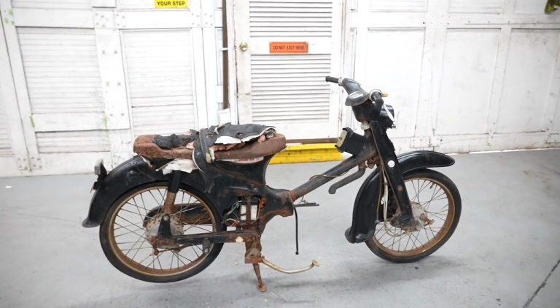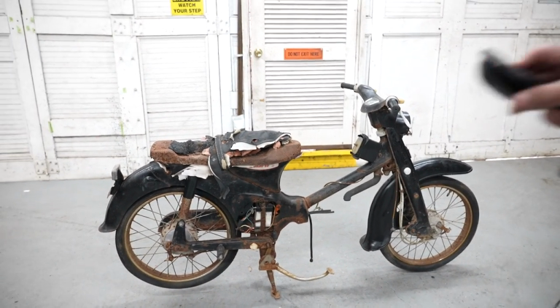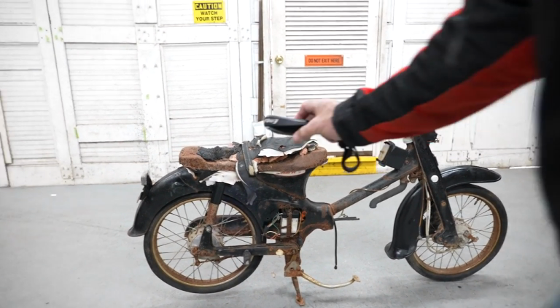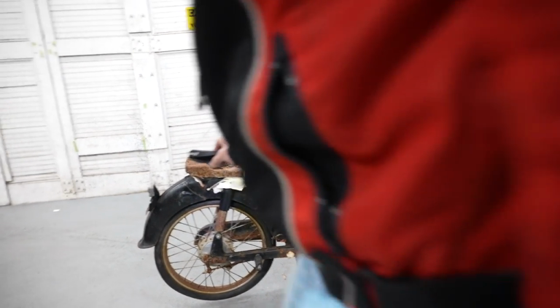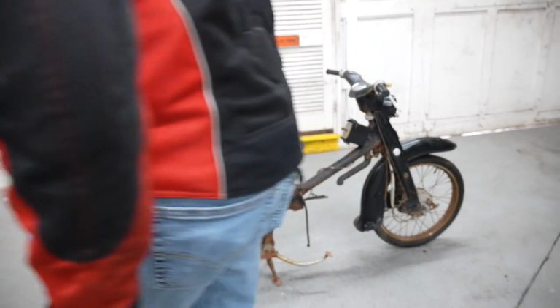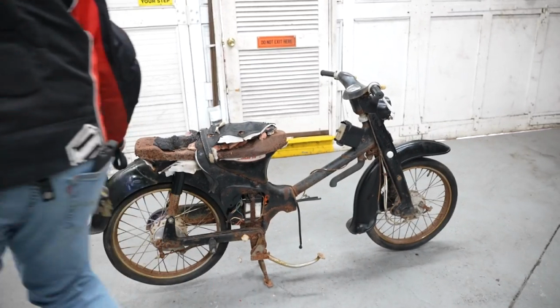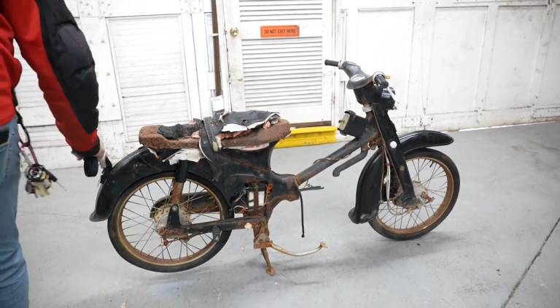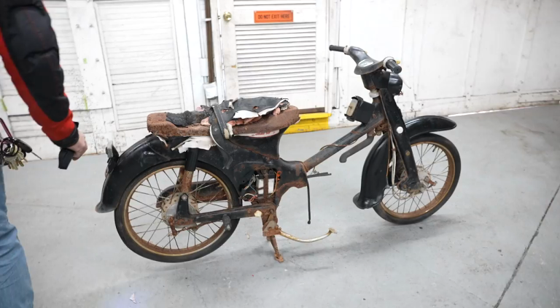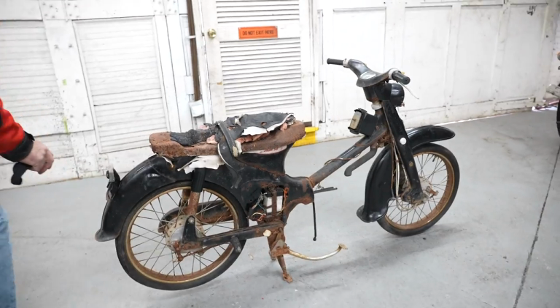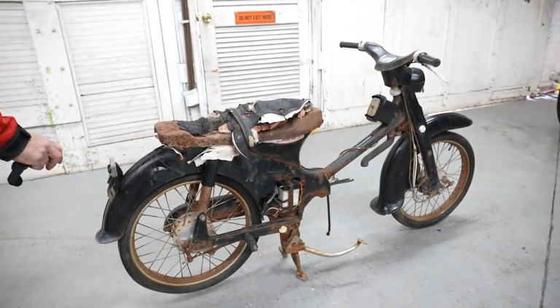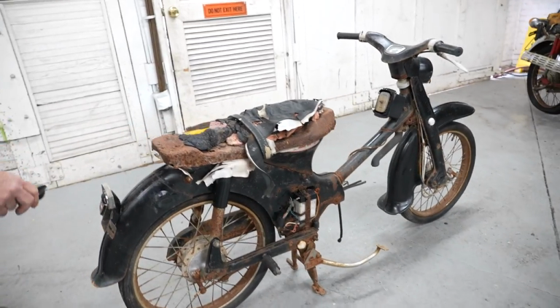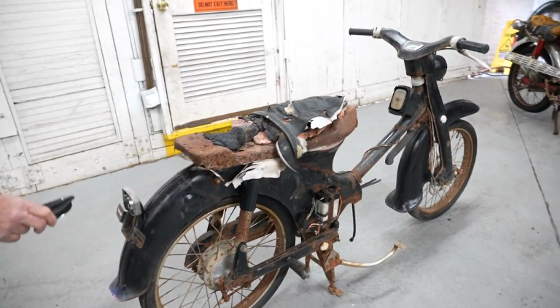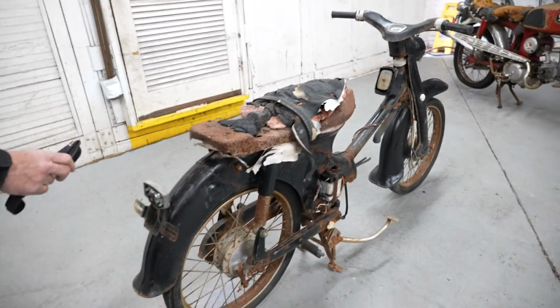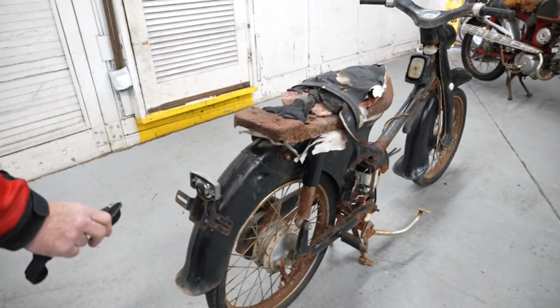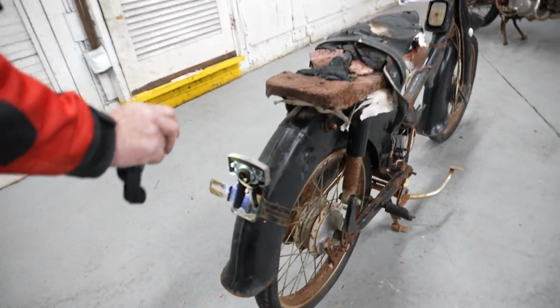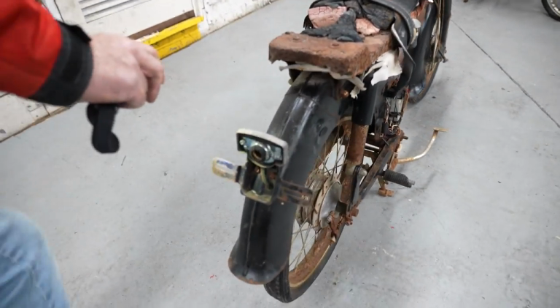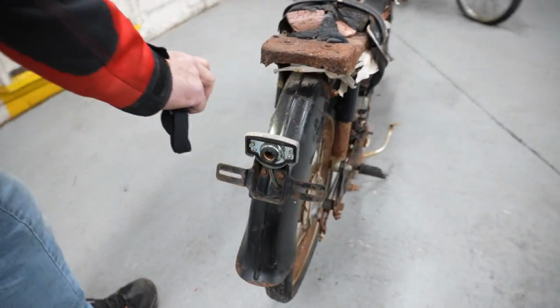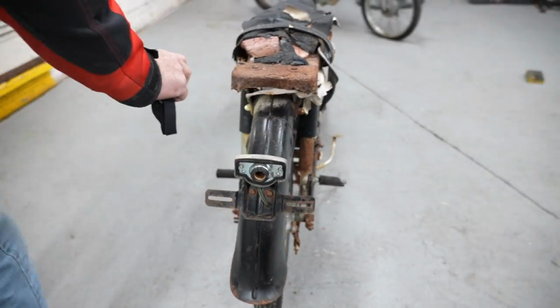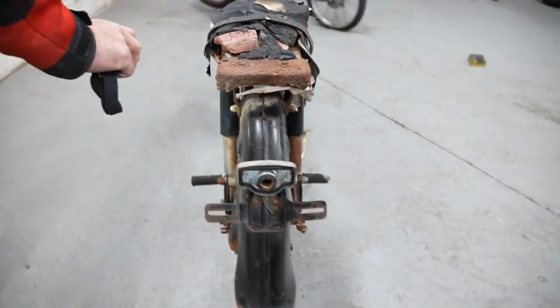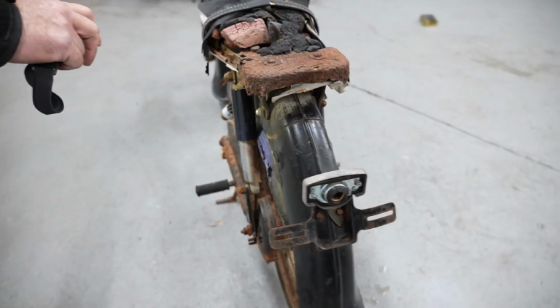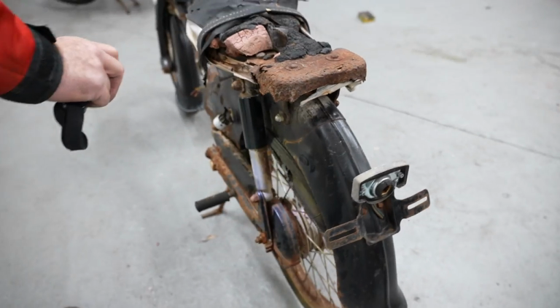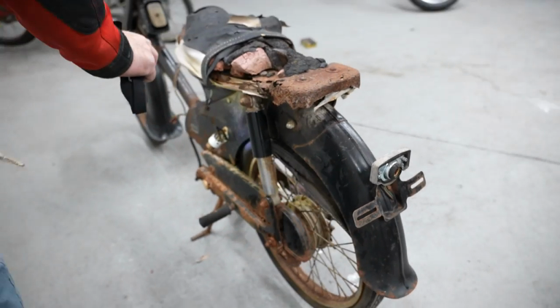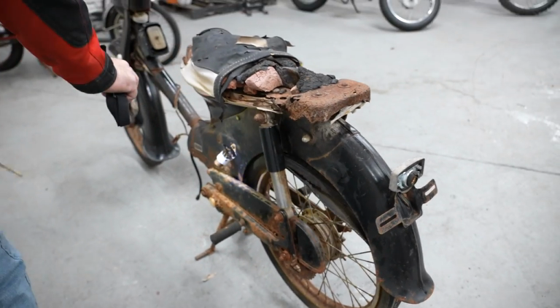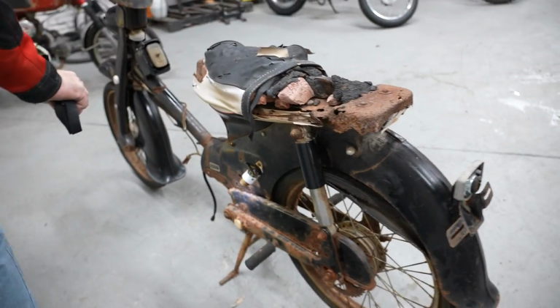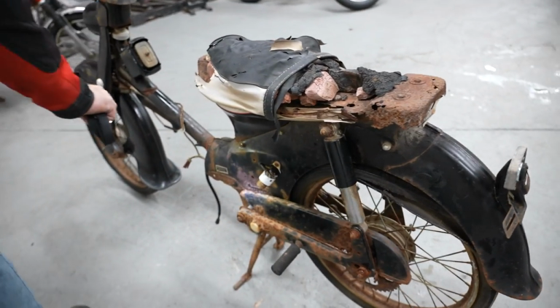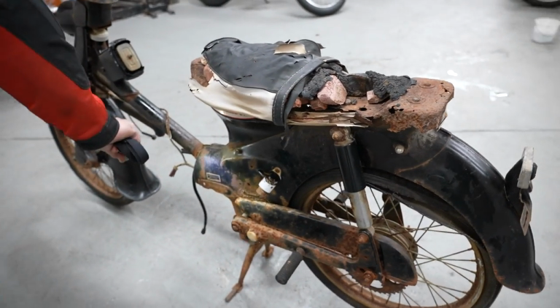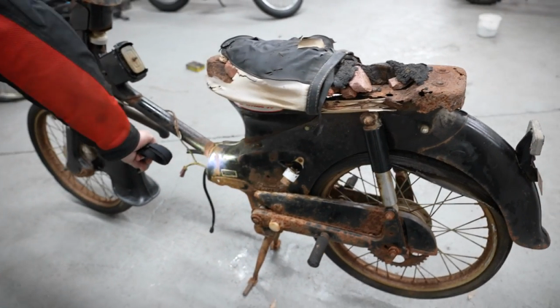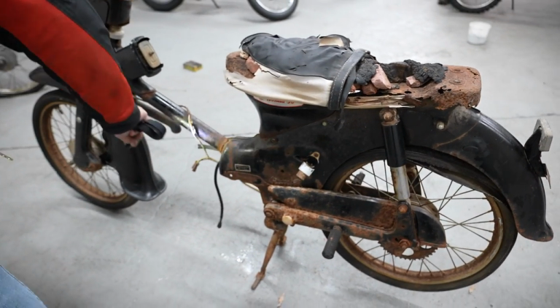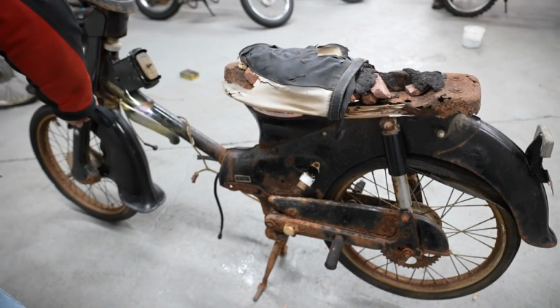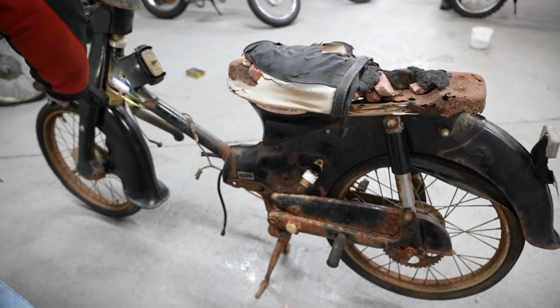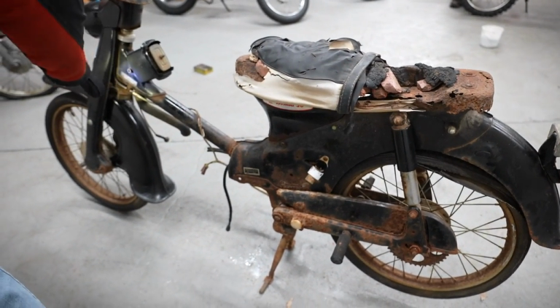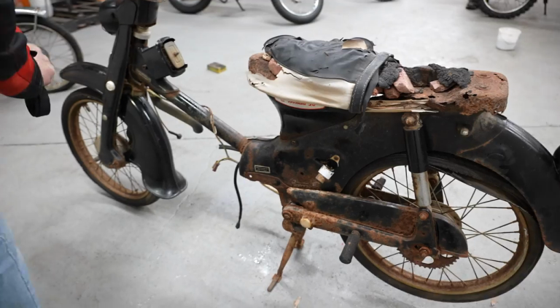It even has the full rear fender on here and the rear mount — it's not bent or busted or broken. The fender looks to be in really good shape. The original shocks are in good shape, and I don't see any rust through on the body, just surface rust.